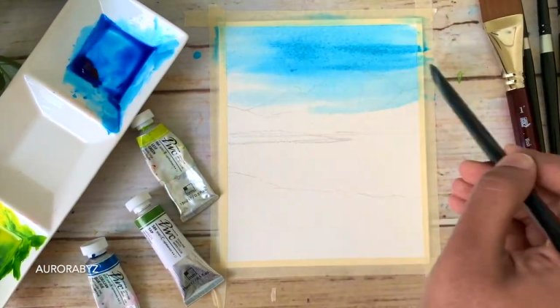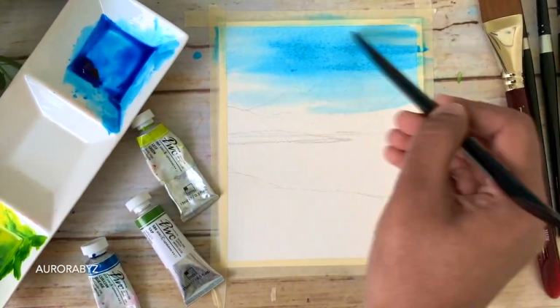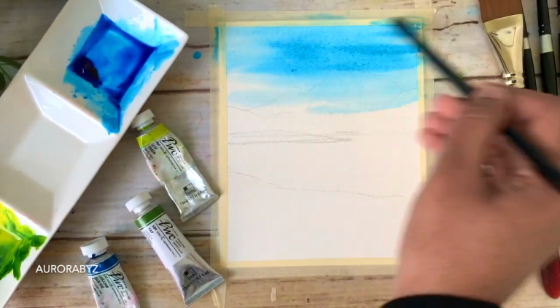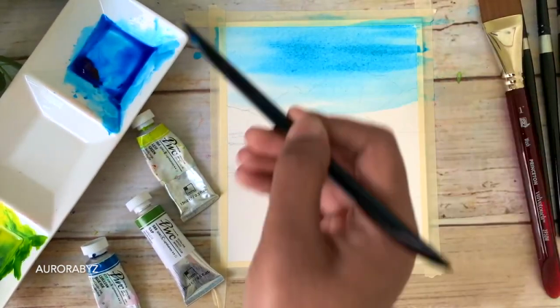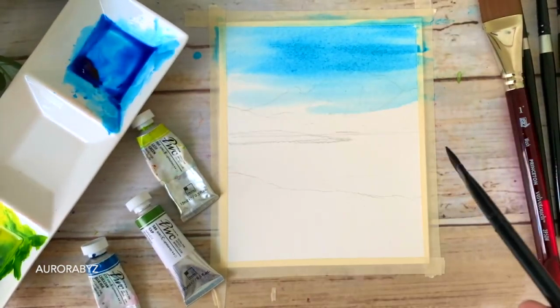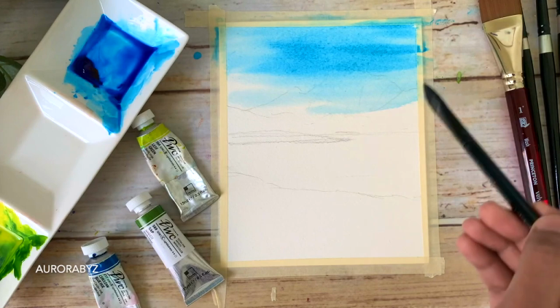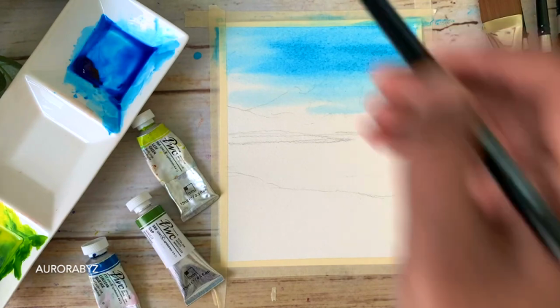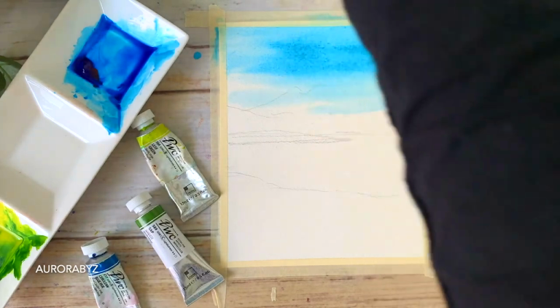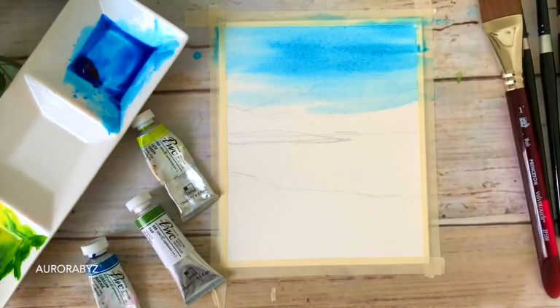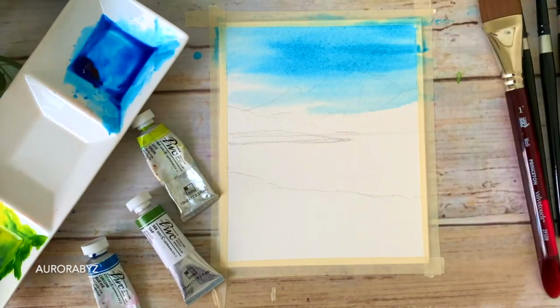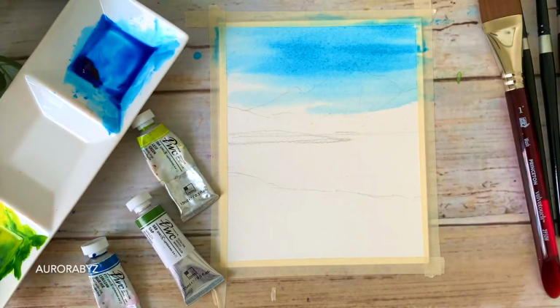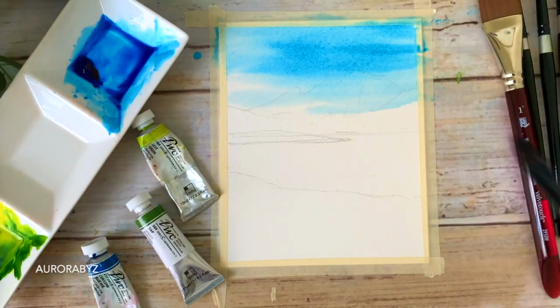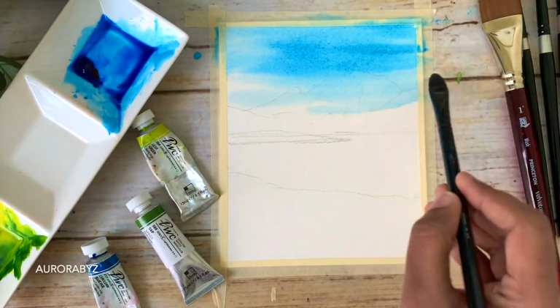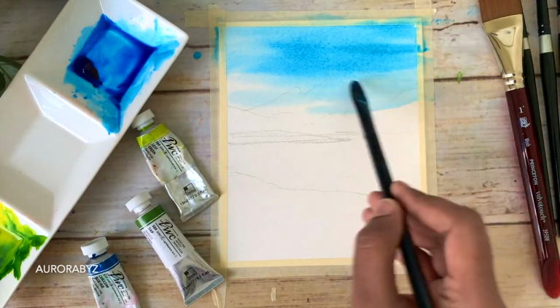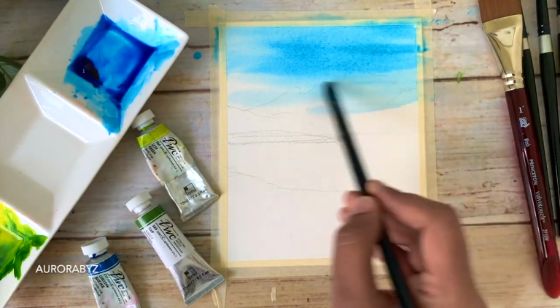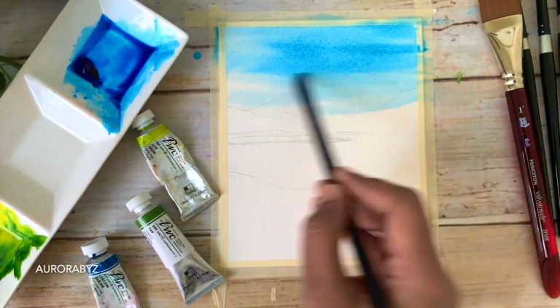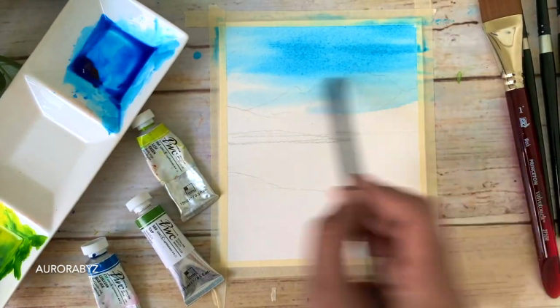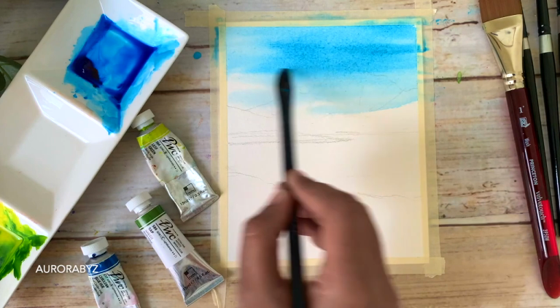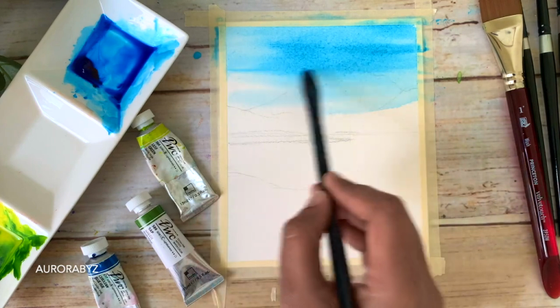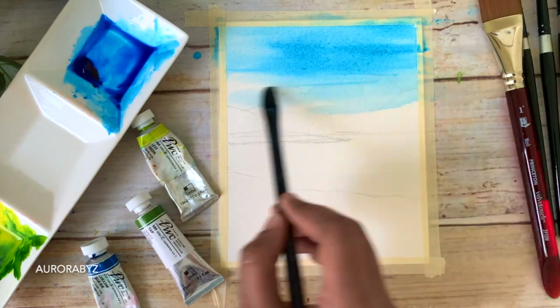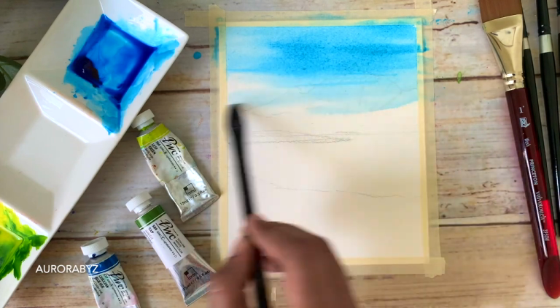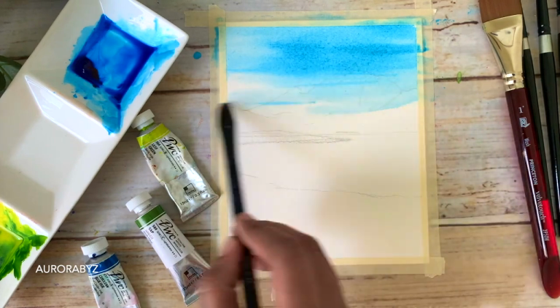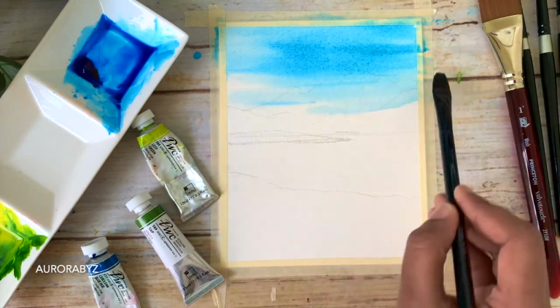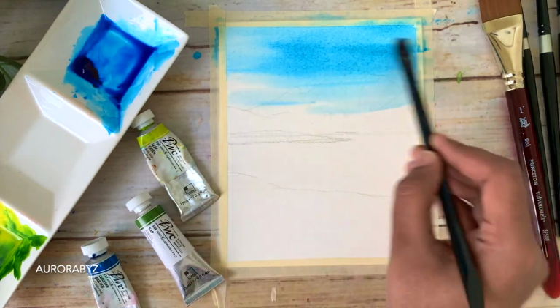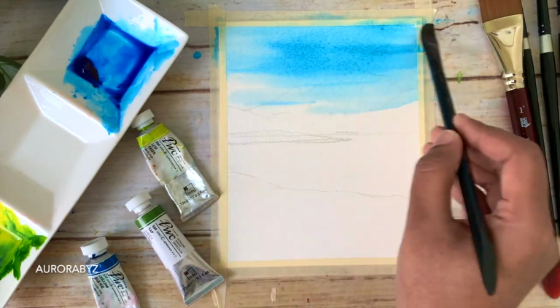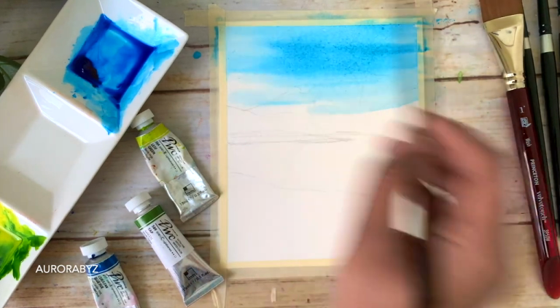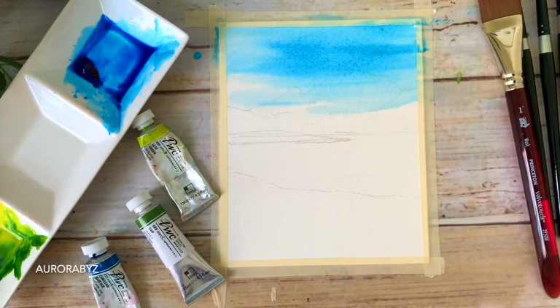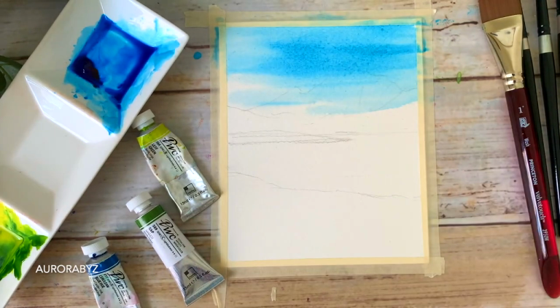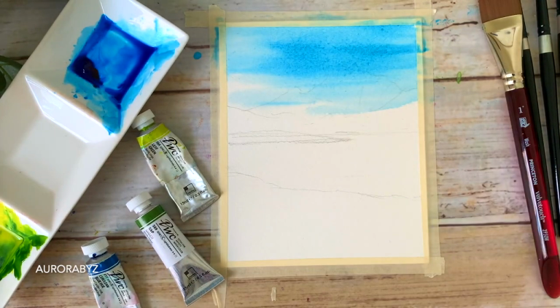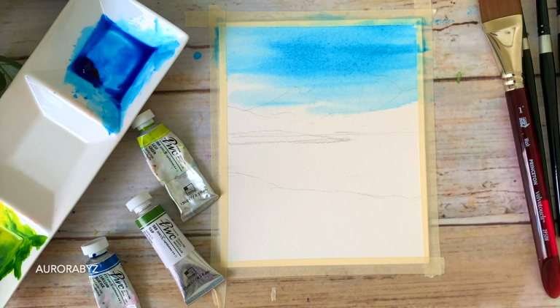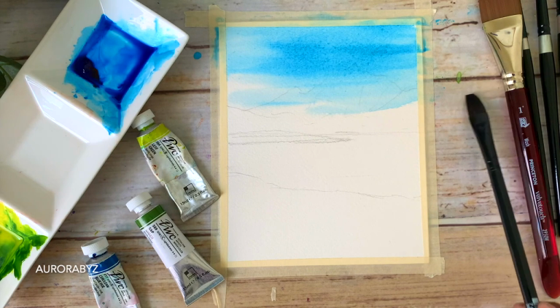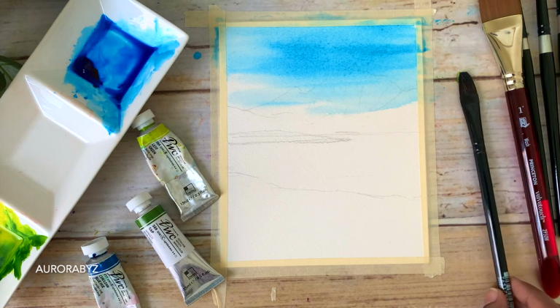I'm adding a few more lines onto the sky — the ones I added earlier aren't really visible, so I'm just adding a few more. And that is it. Now we have to wait for this to dry completely before we go with the next step.